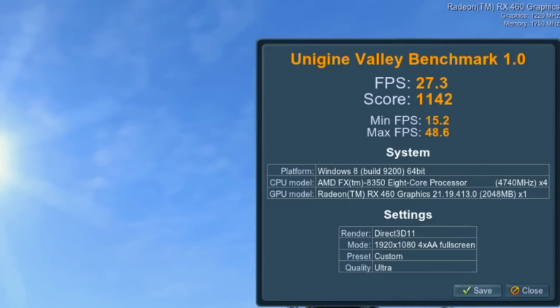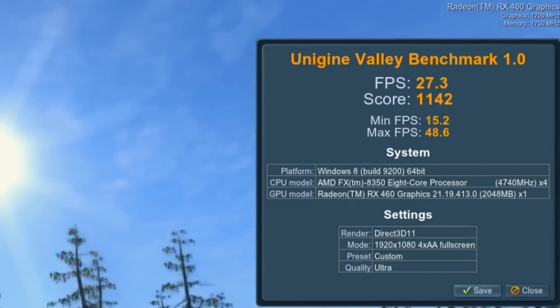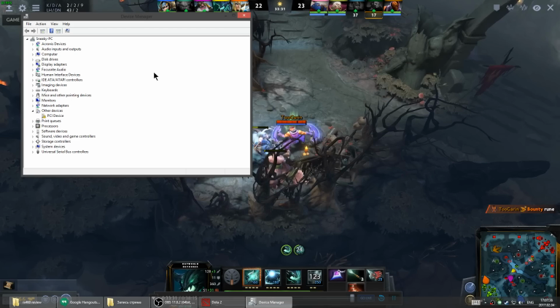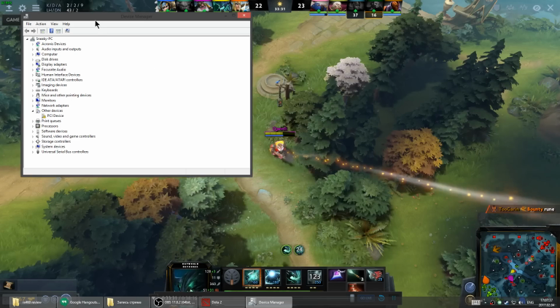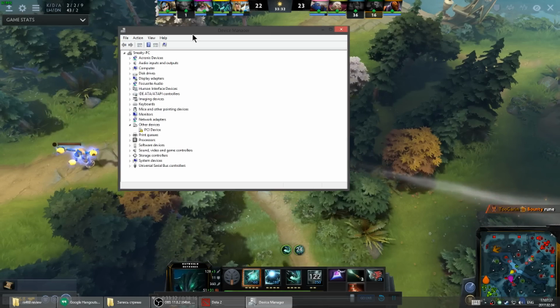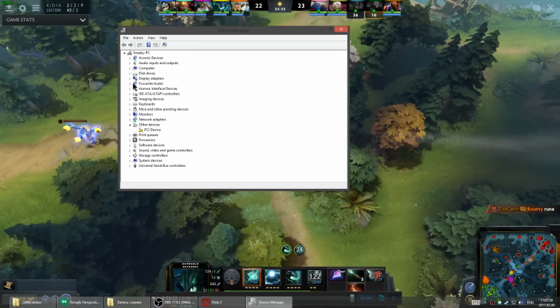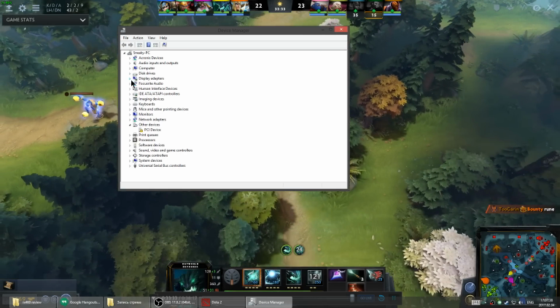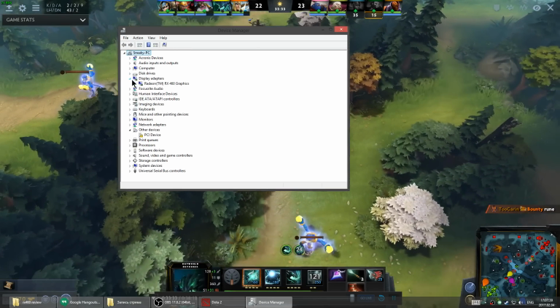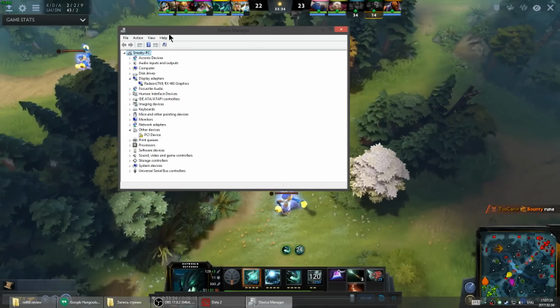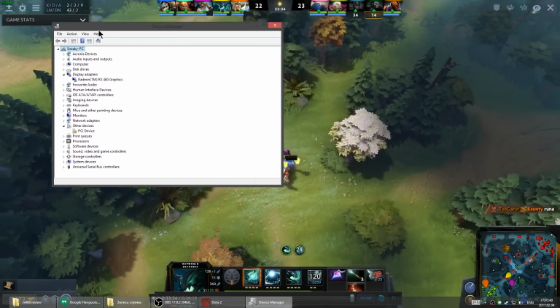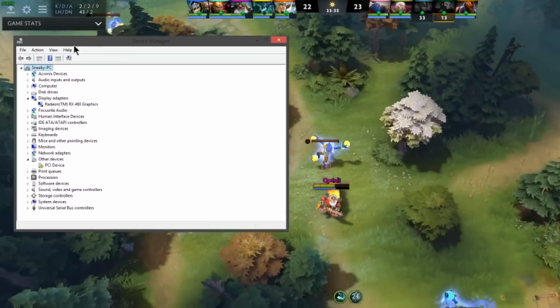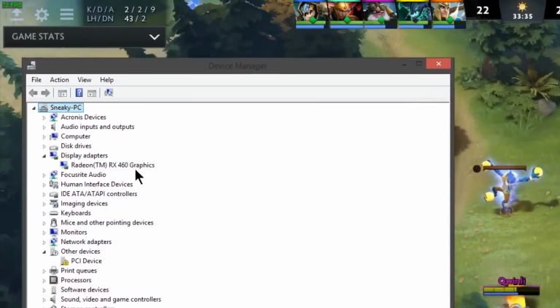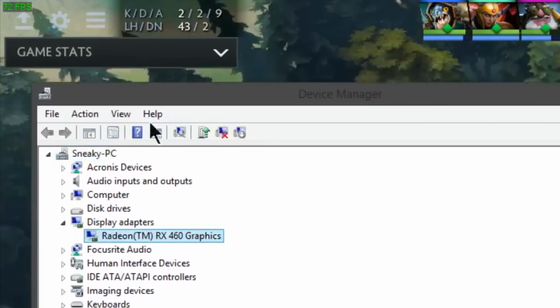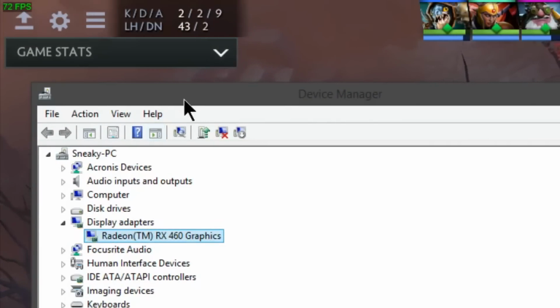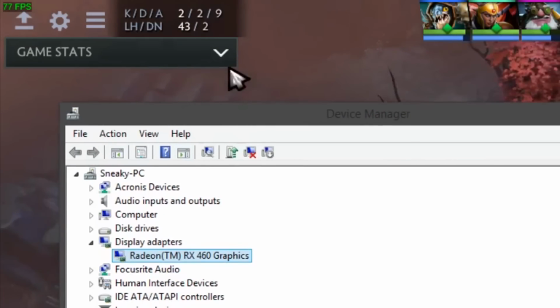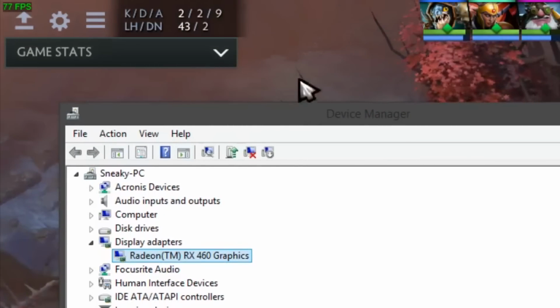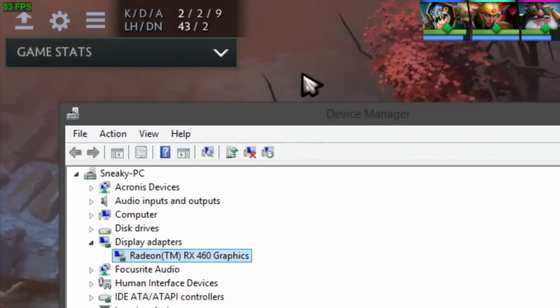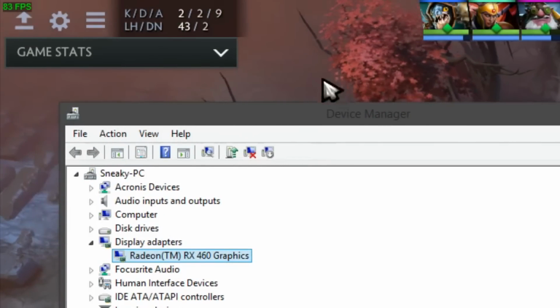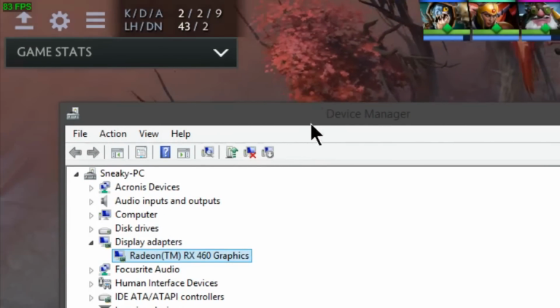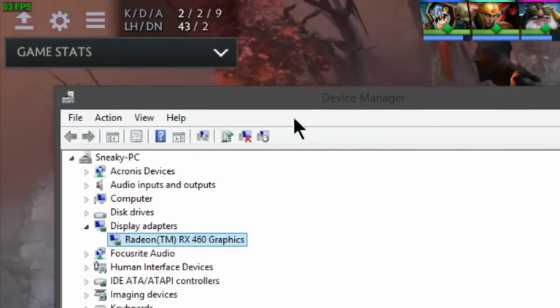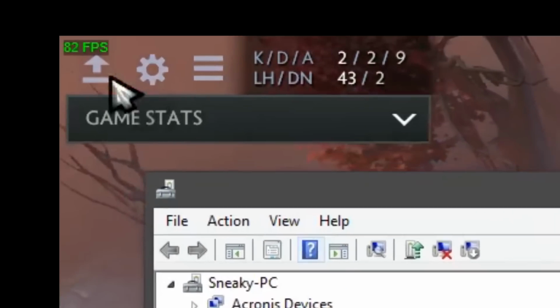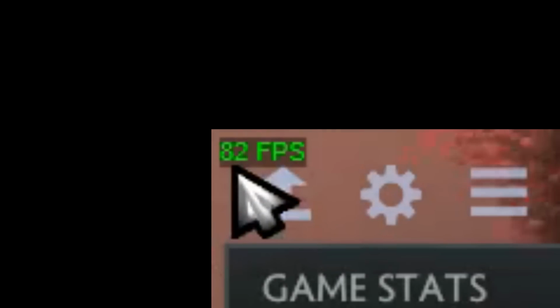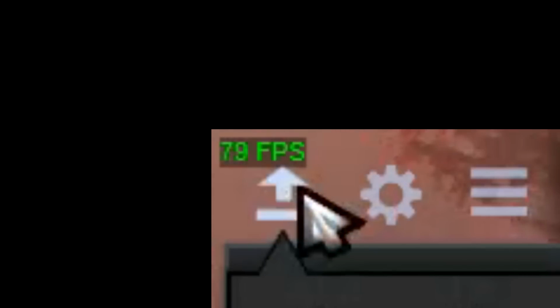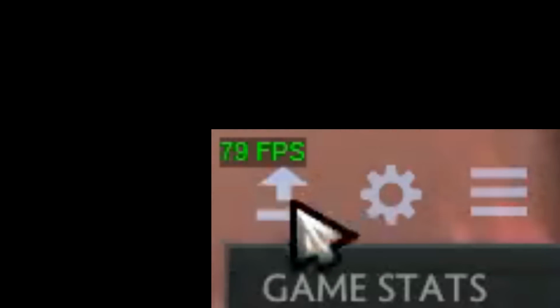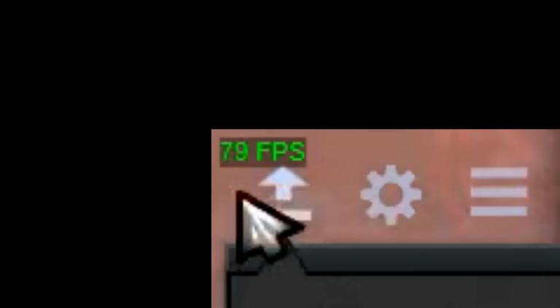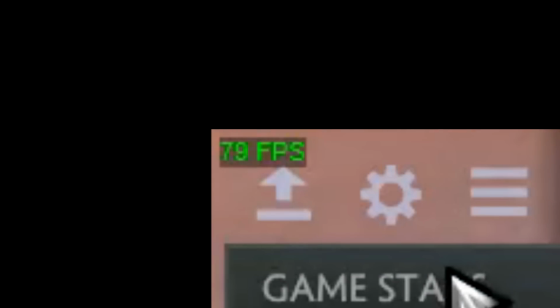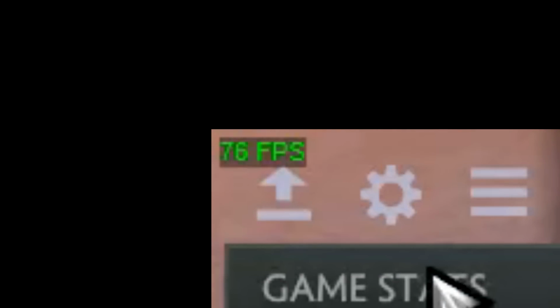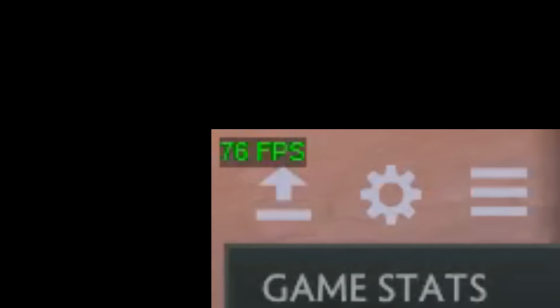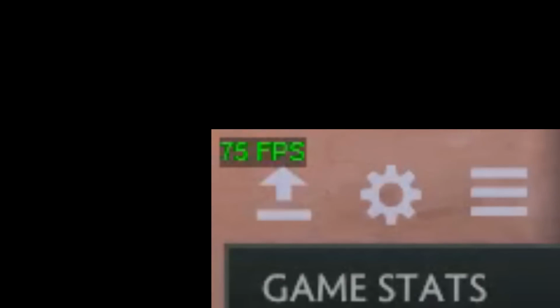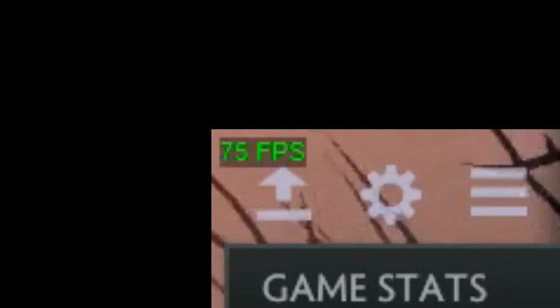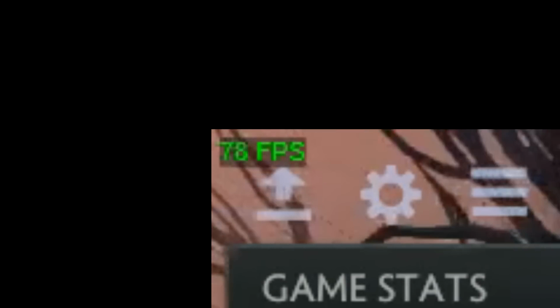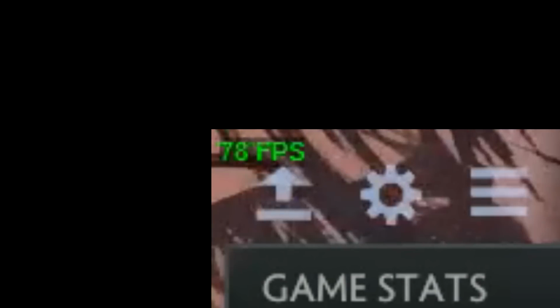Now let's move on to Dota 2, the main time killer of mine. On maximal graphics settings it gives us from 70 up to 80 FPS. Frankly speaking, I was shocked by this result and really impressed. It shows us that you can actually play competitively on this video card without any issues.